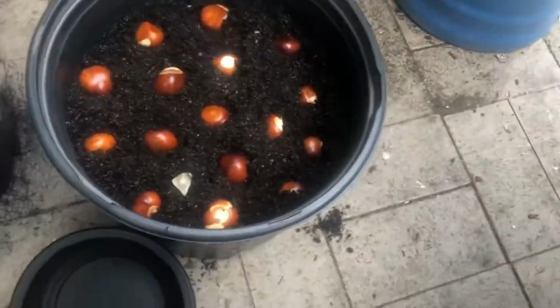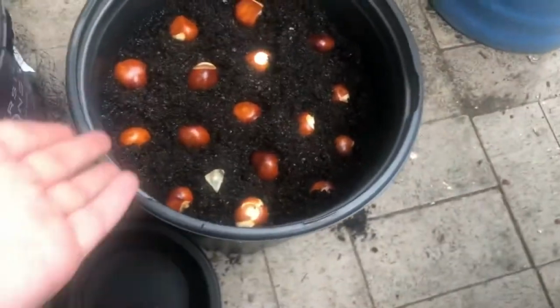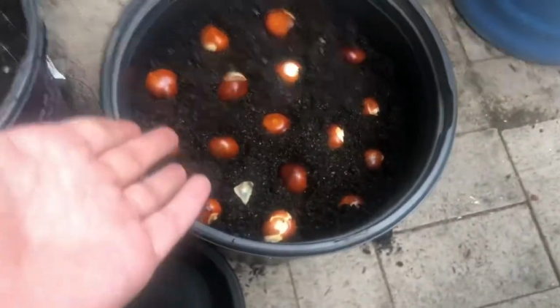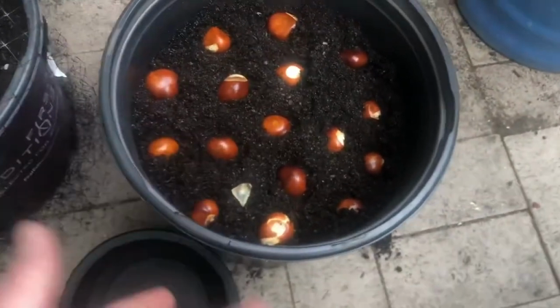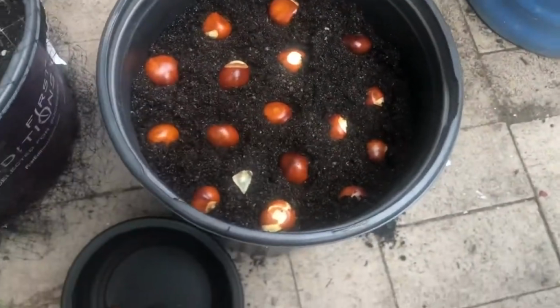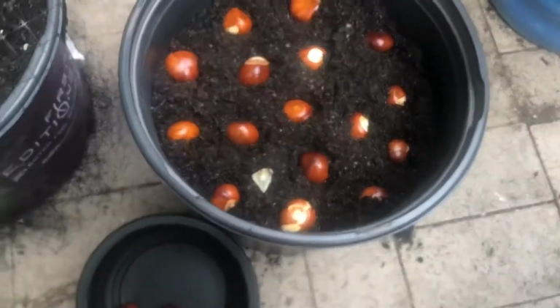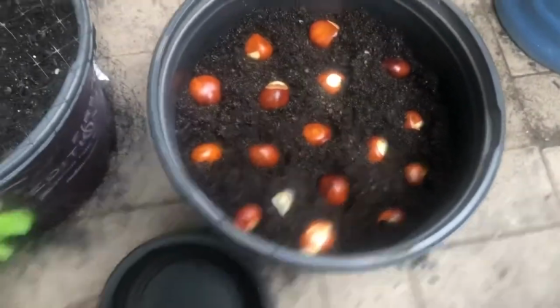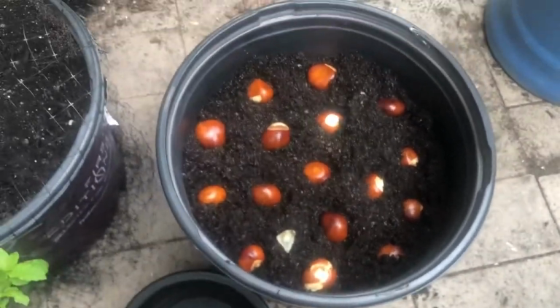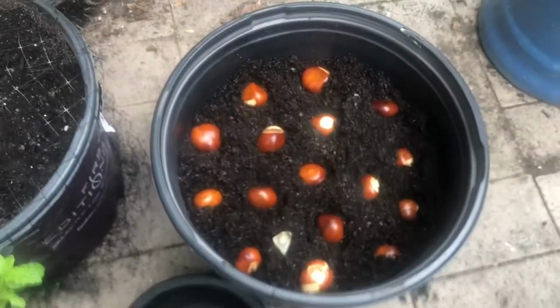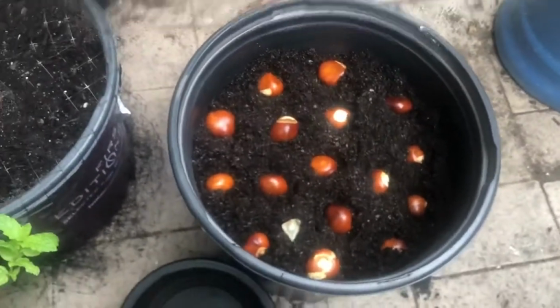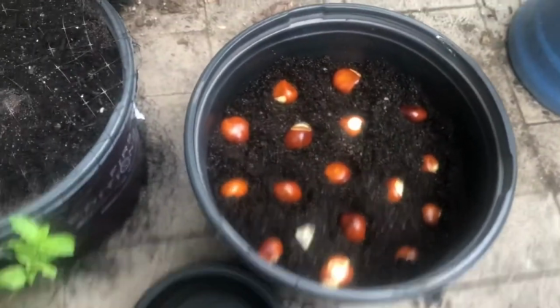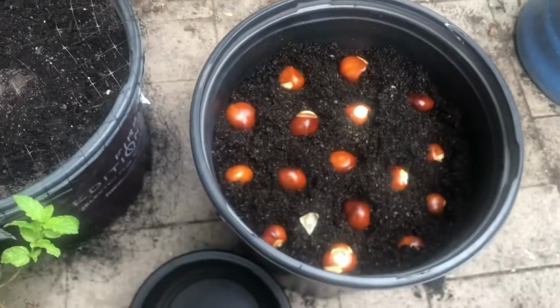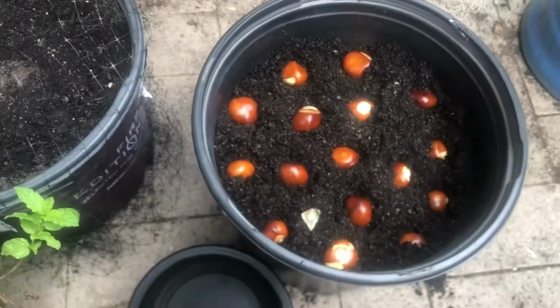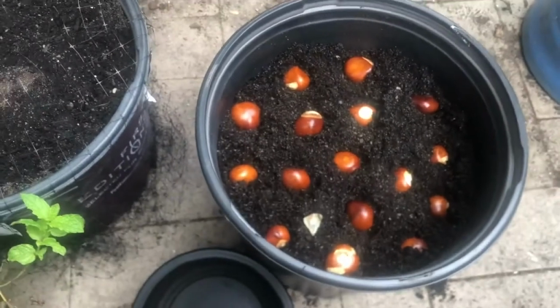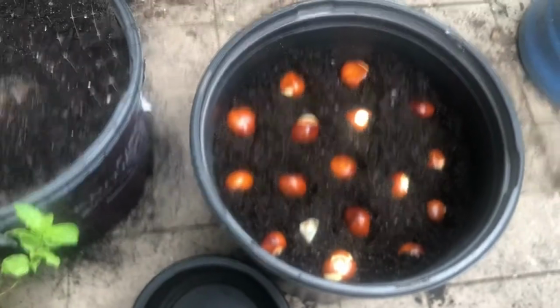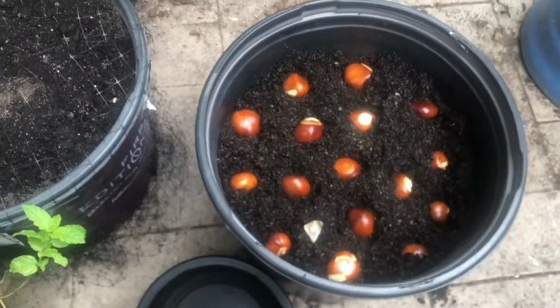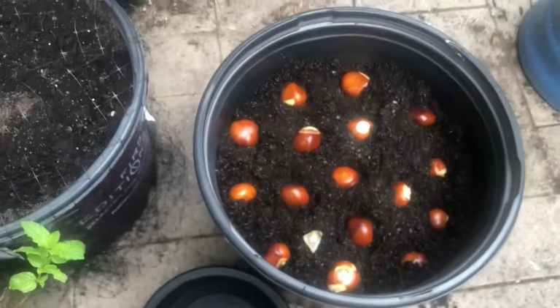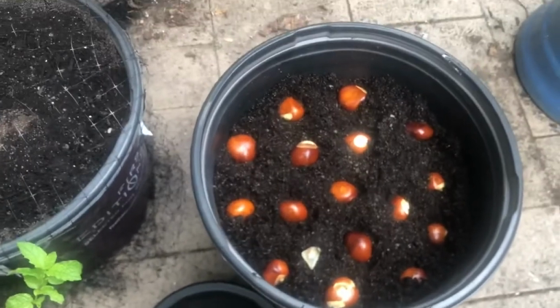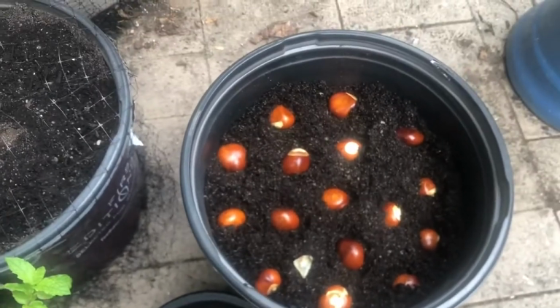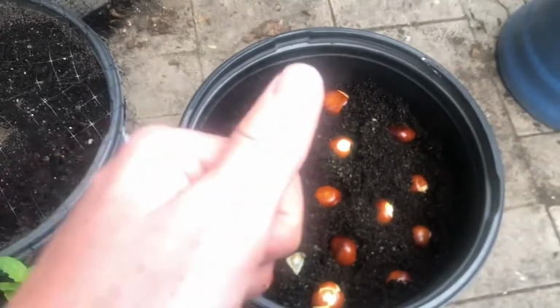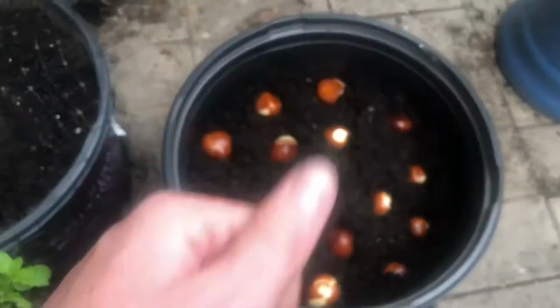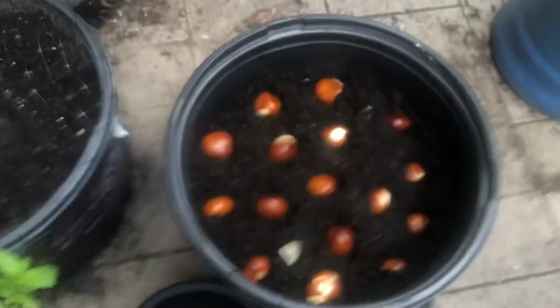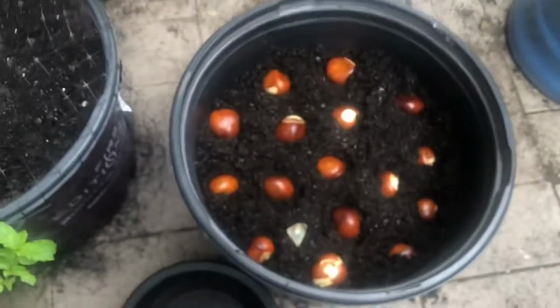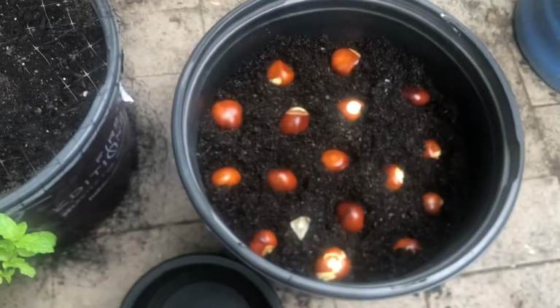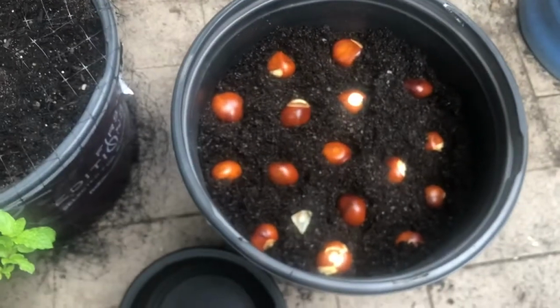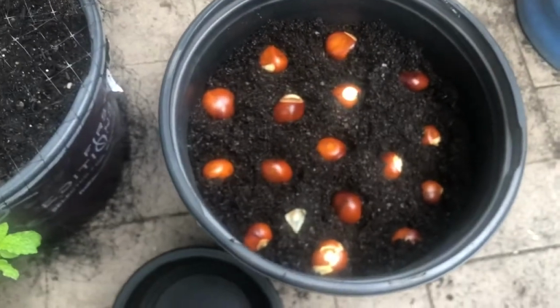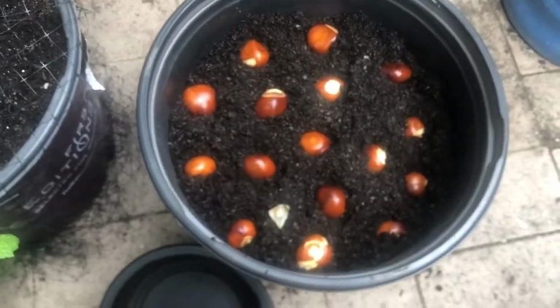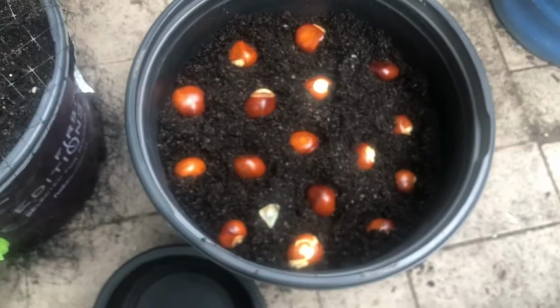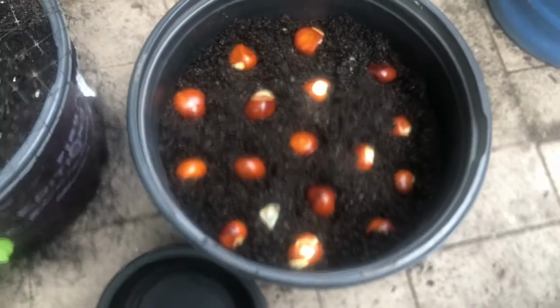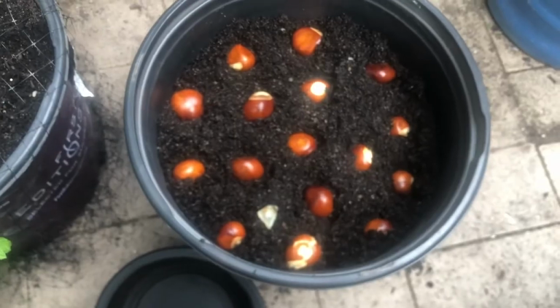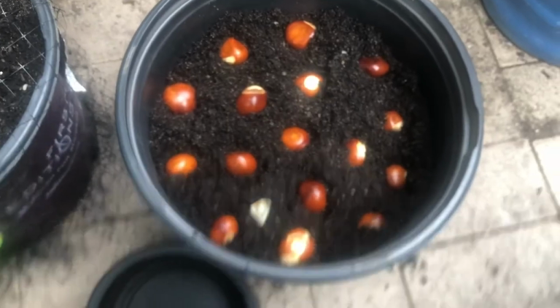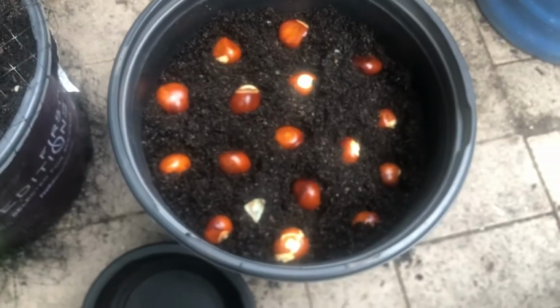They're really, really pretty. So have a good one, and remember to grow native. I'll probably do an update on these in a couple months.